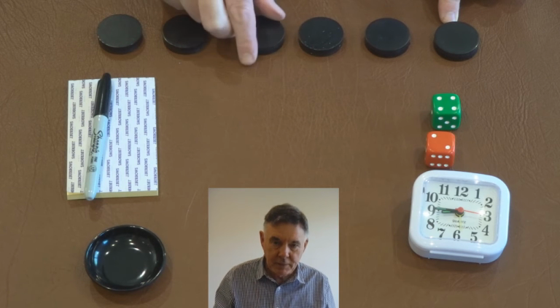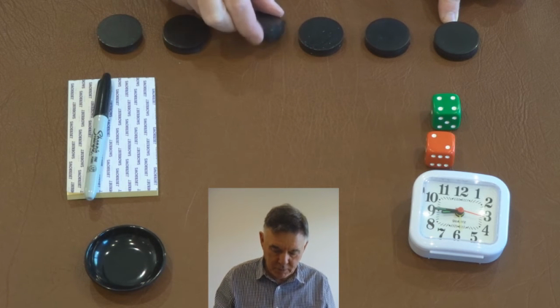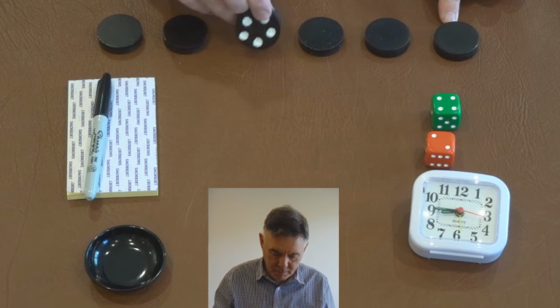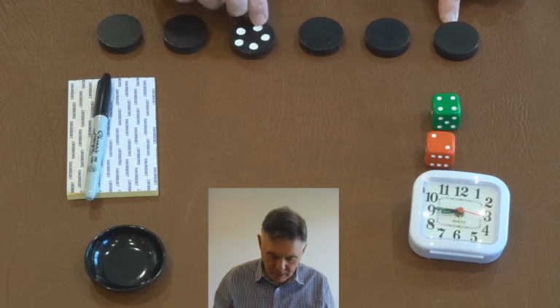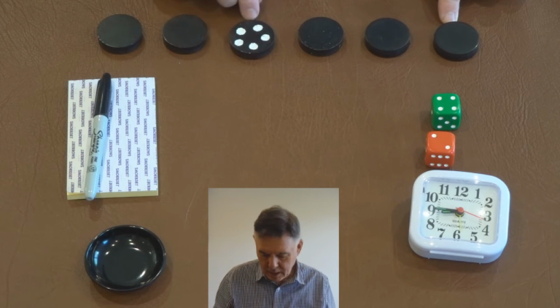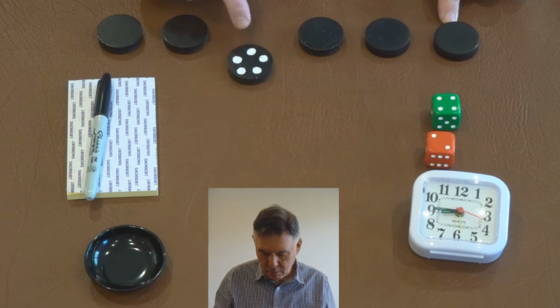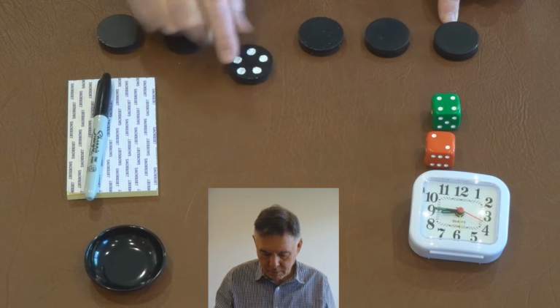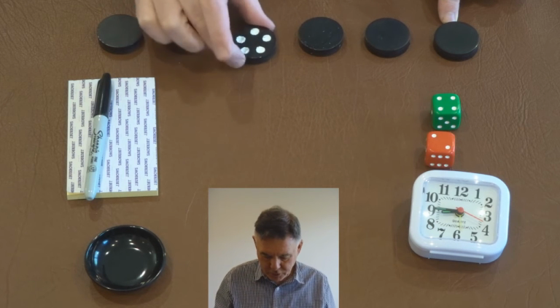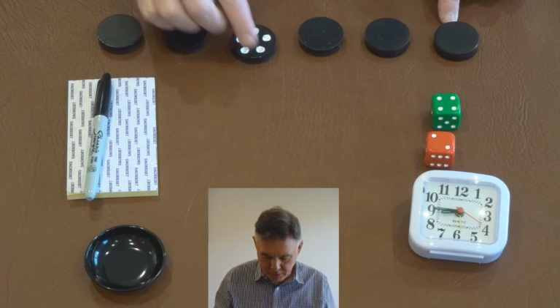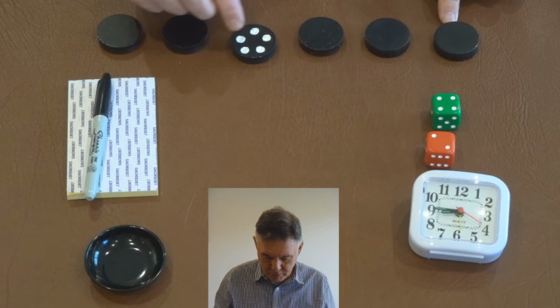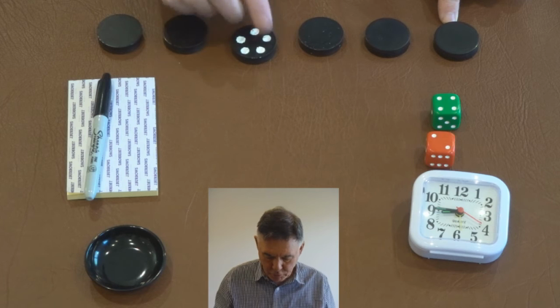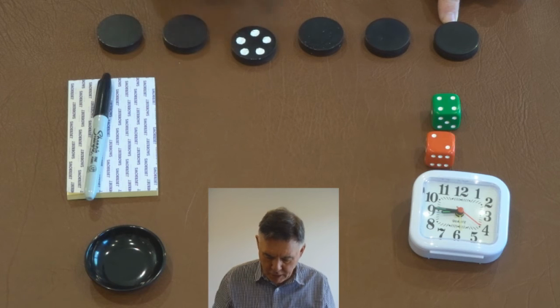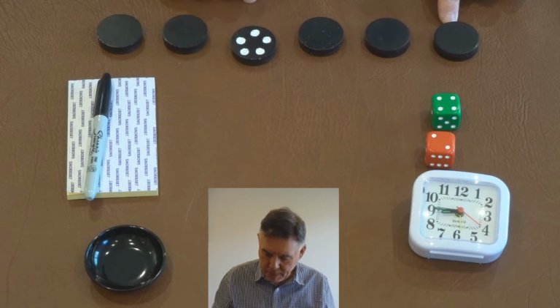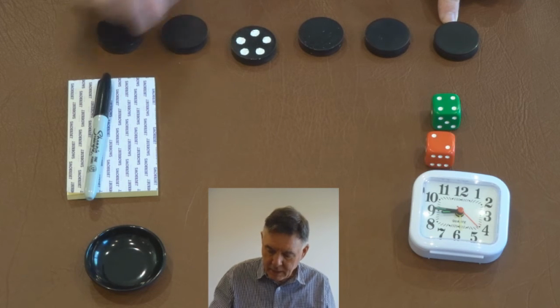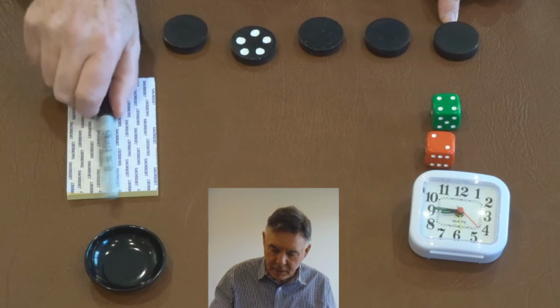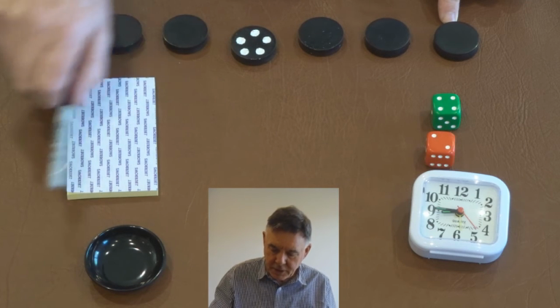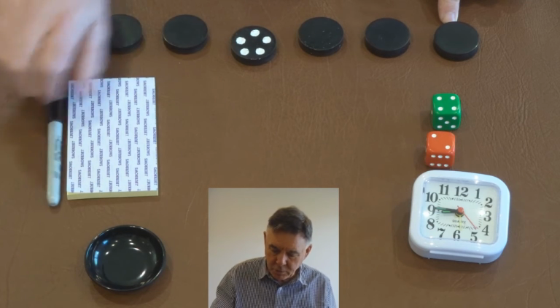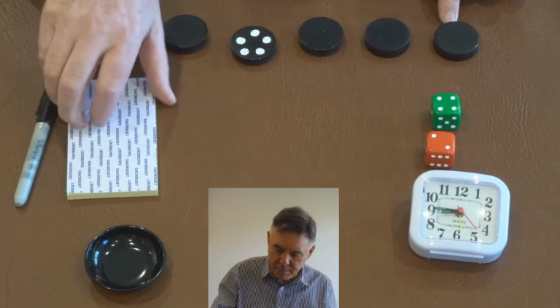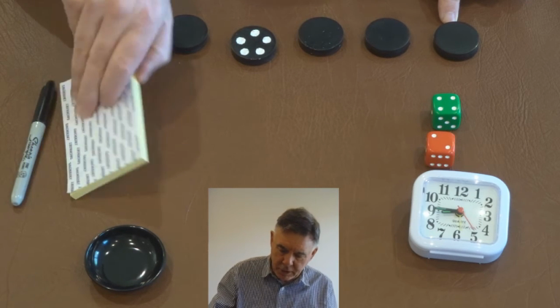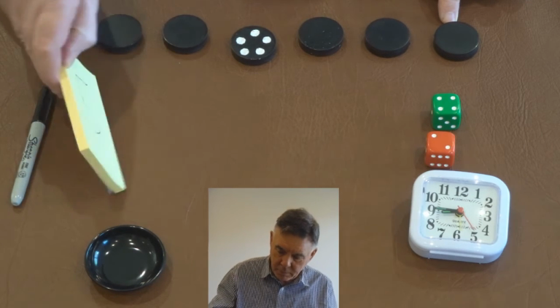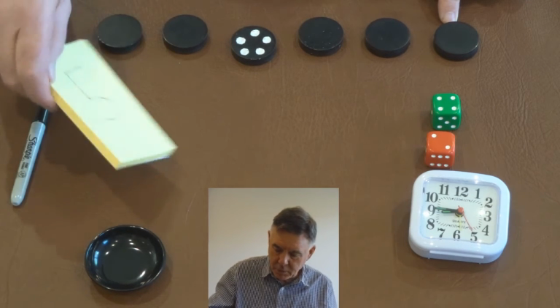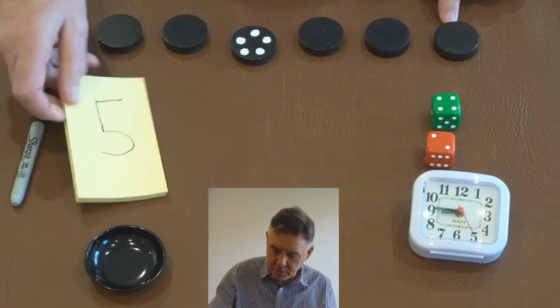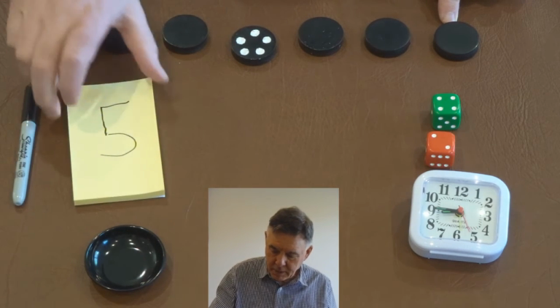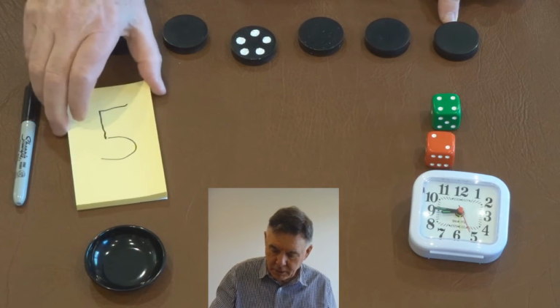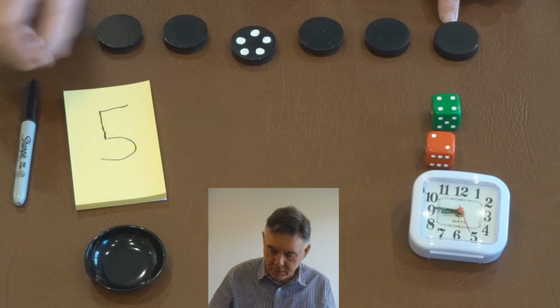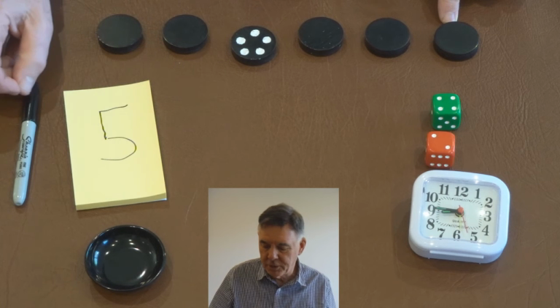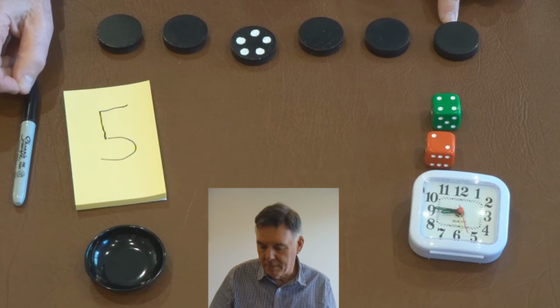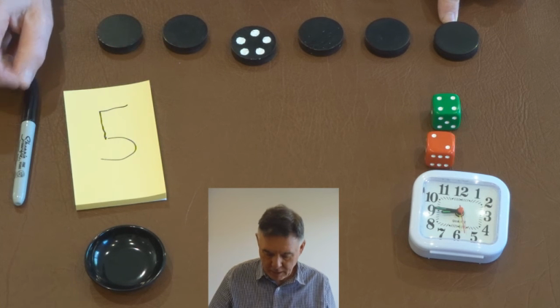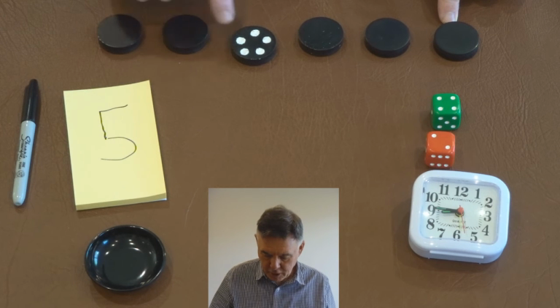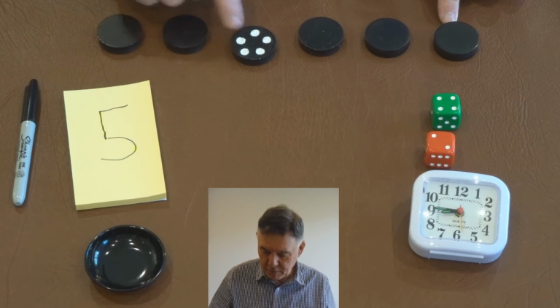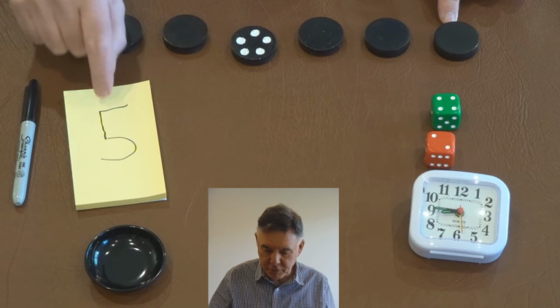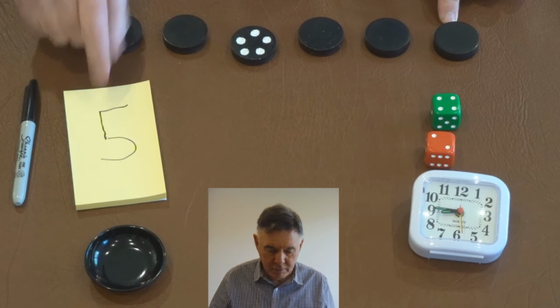Let's have a look — that's one, two, three, four, five. Let's just have a look what number I called. I wrote down five, and five.